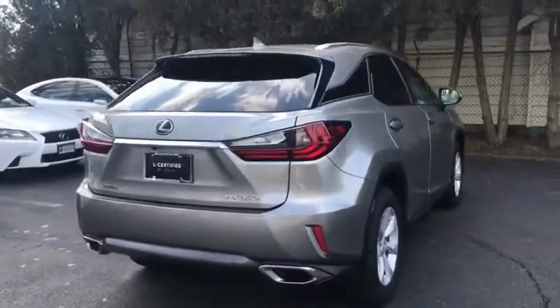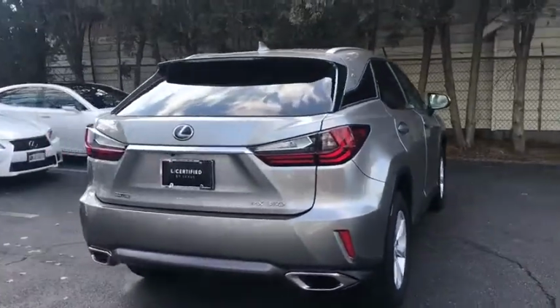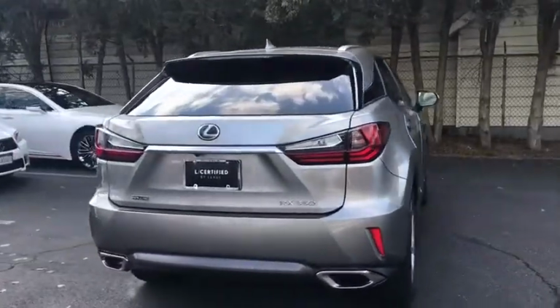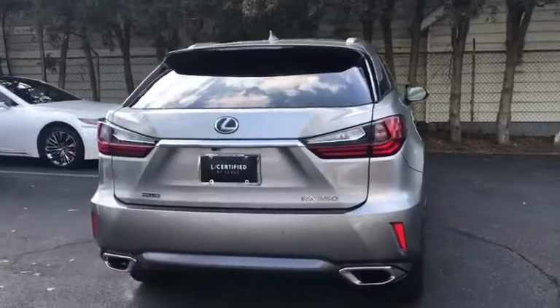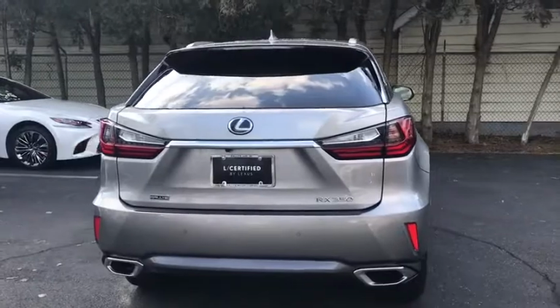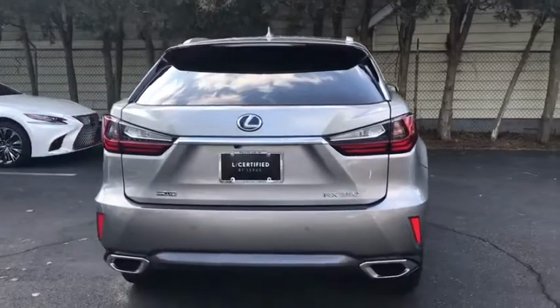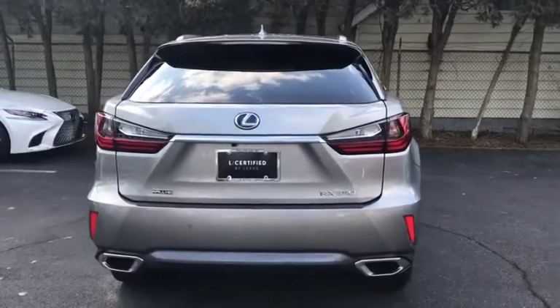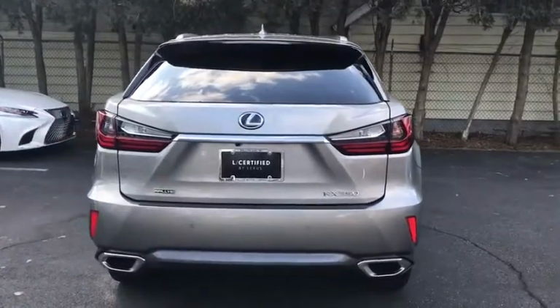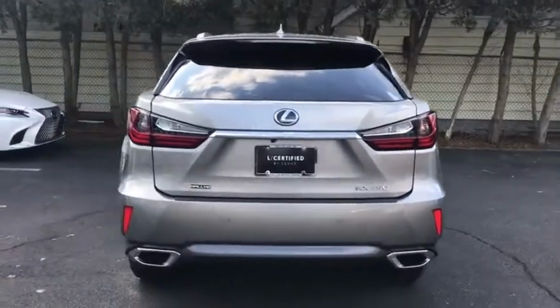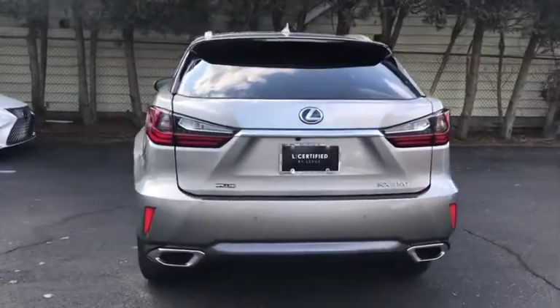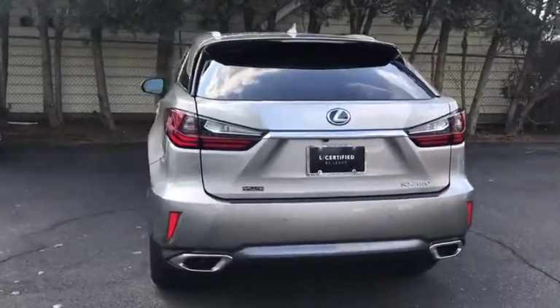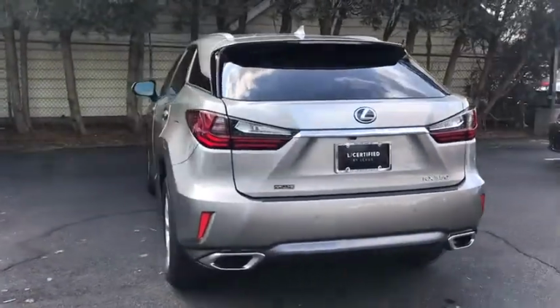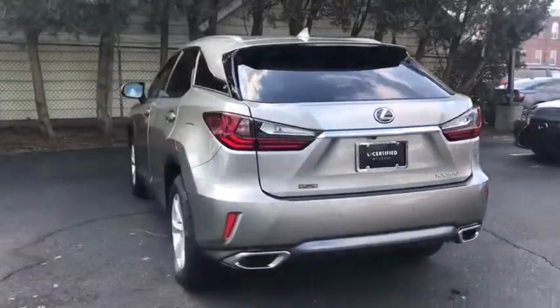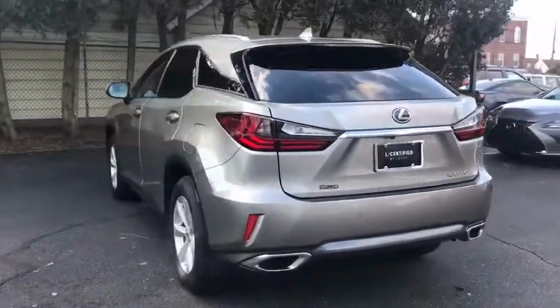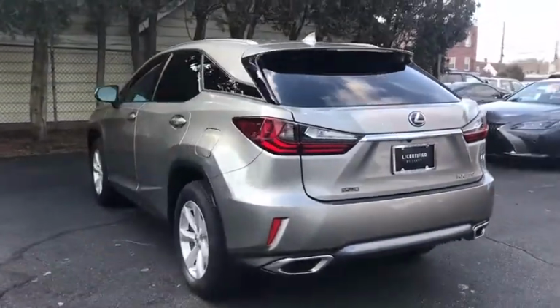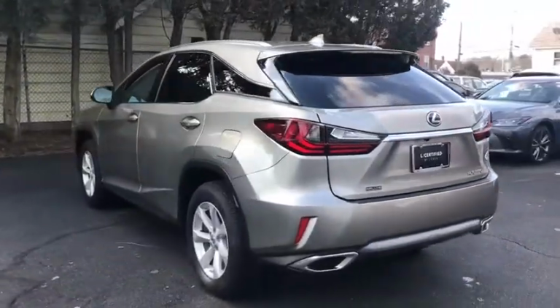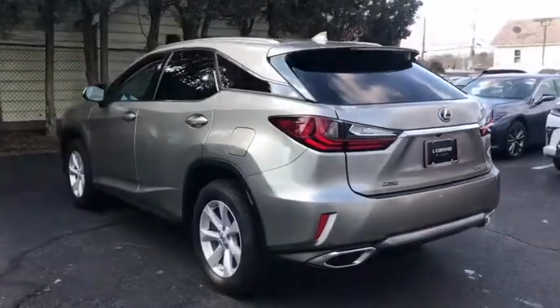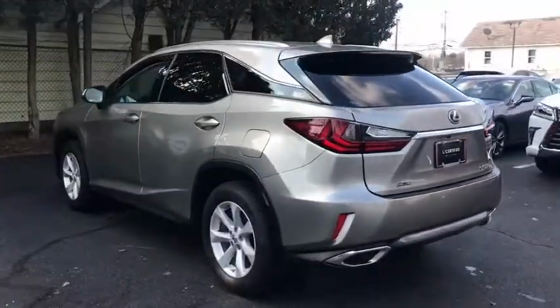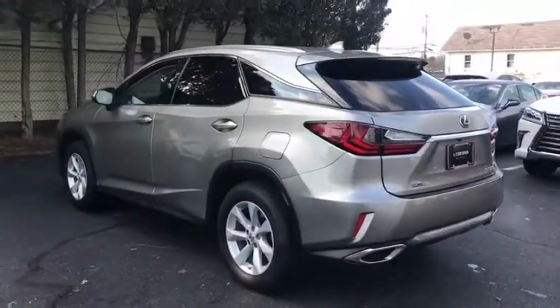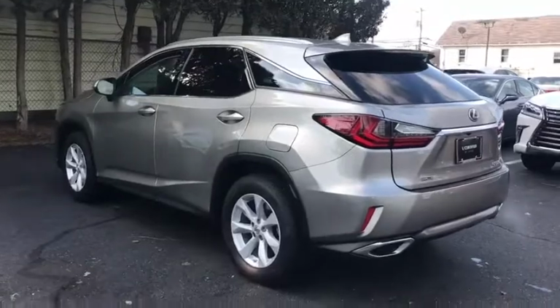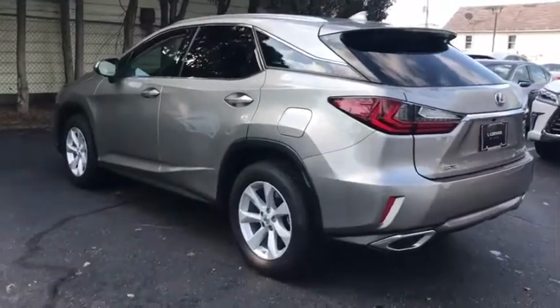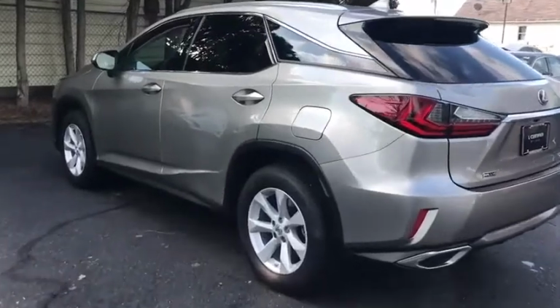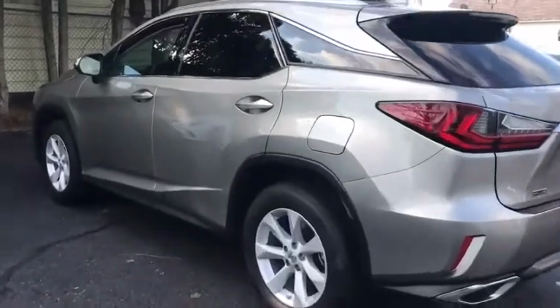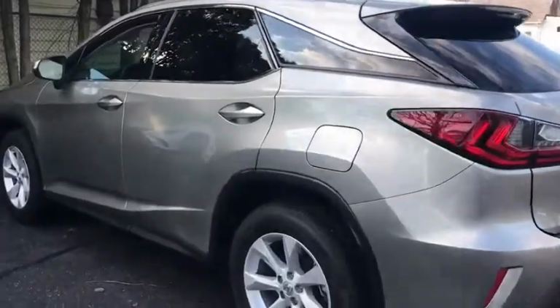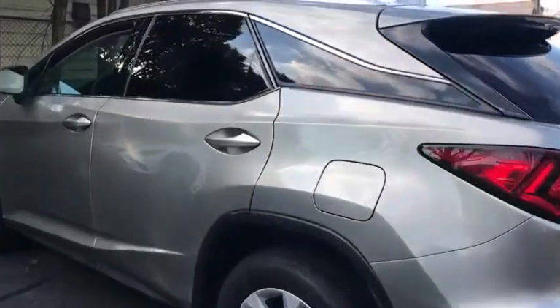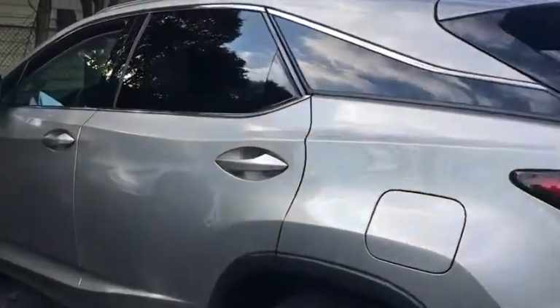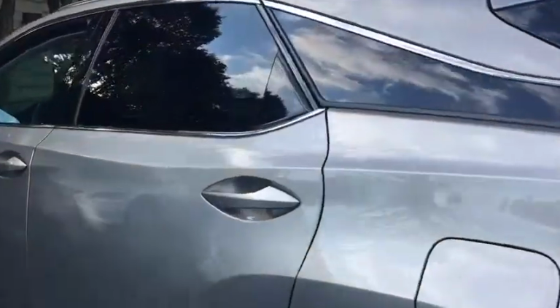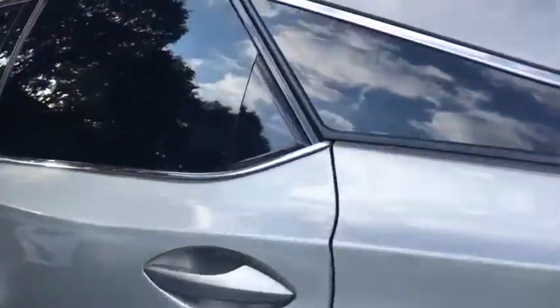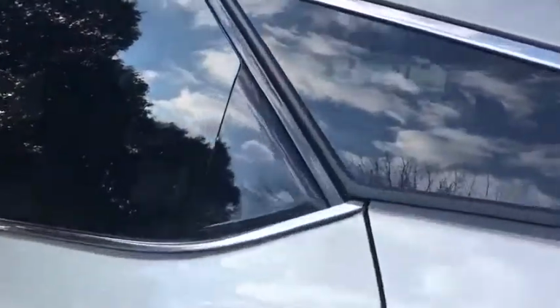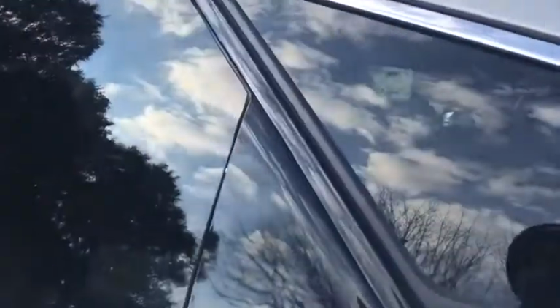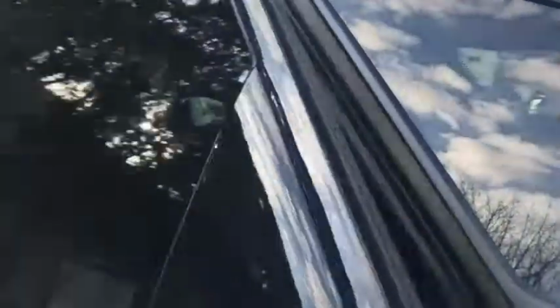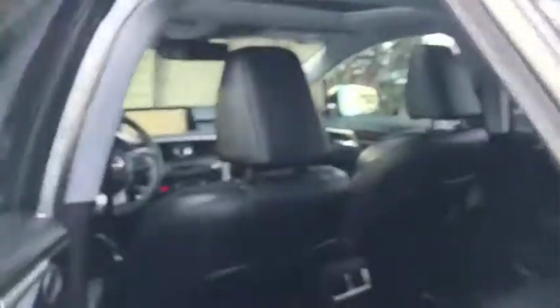Here are some of this vehicle's great options. Power passenger seats. Power lift gate. Traction control. Navigation system. Backup monitor. Dual airbags. Leather wrapped steering wheel. Power steering.